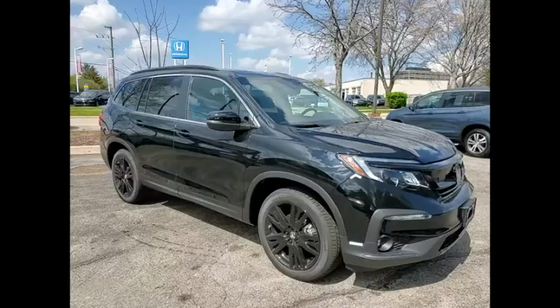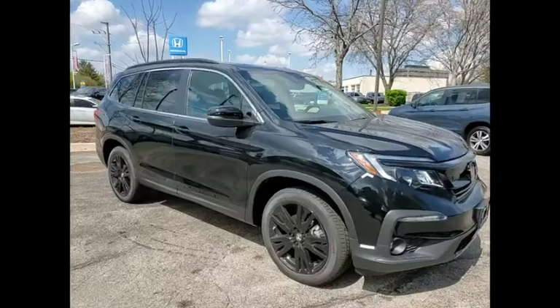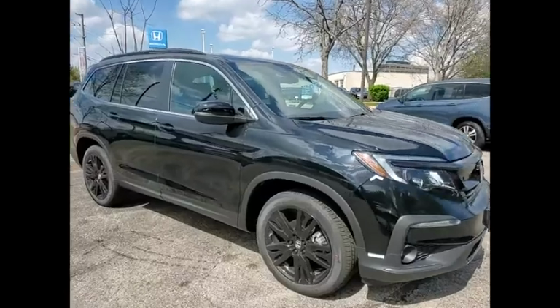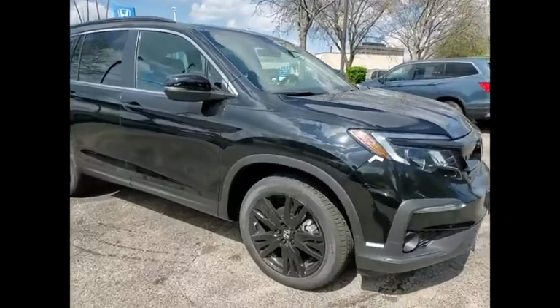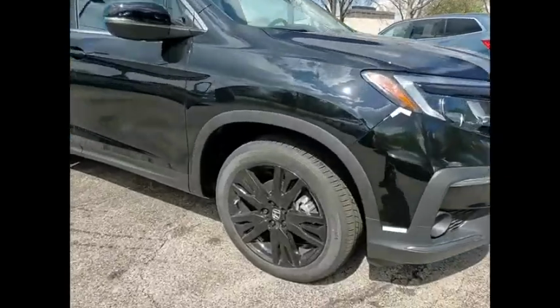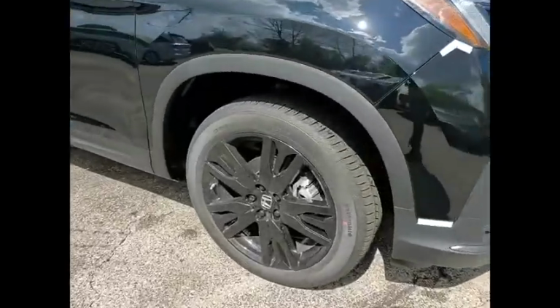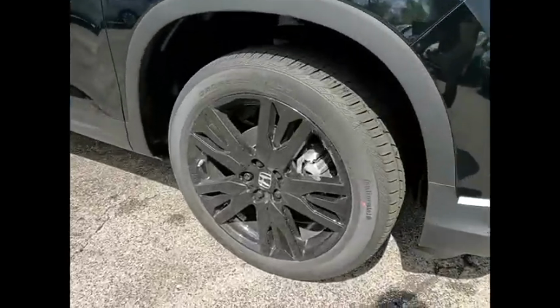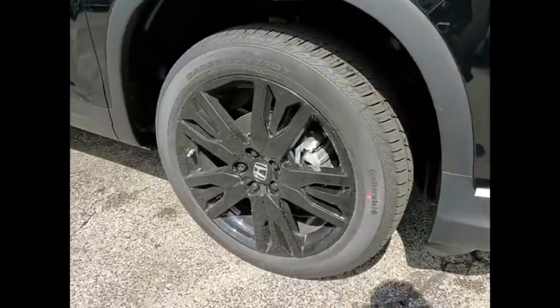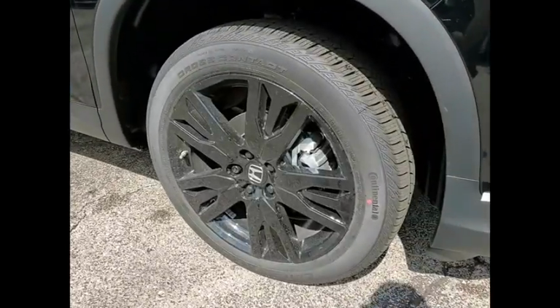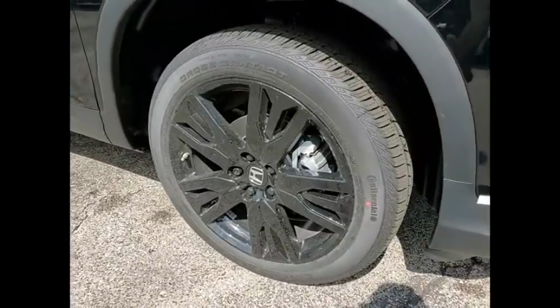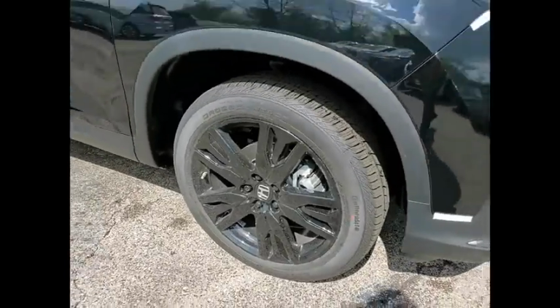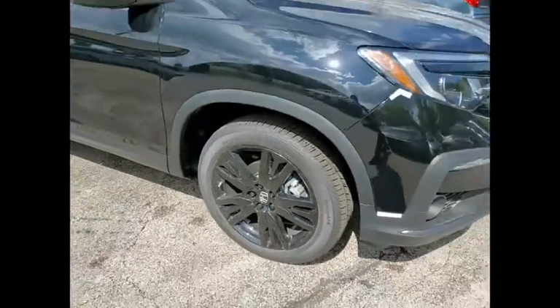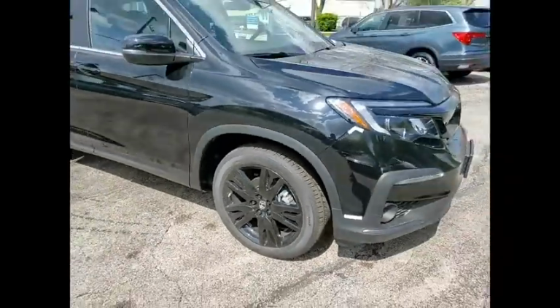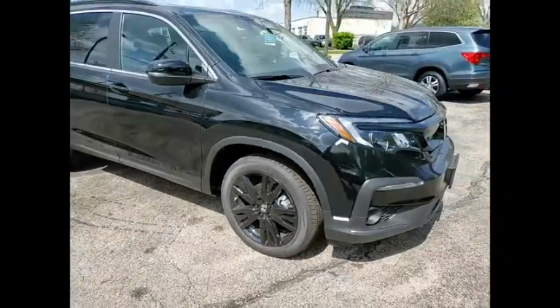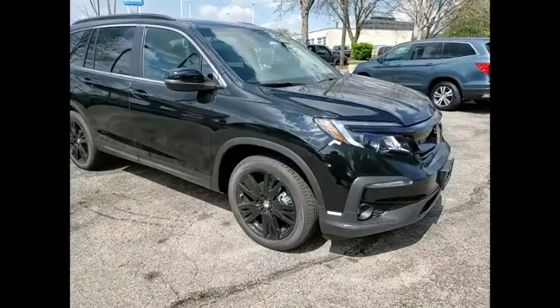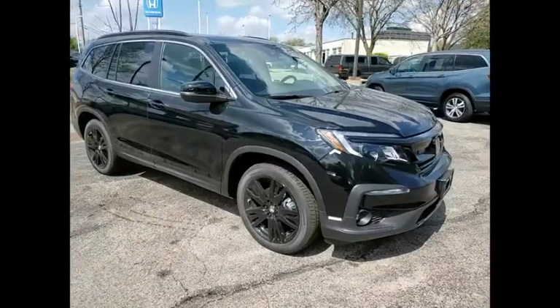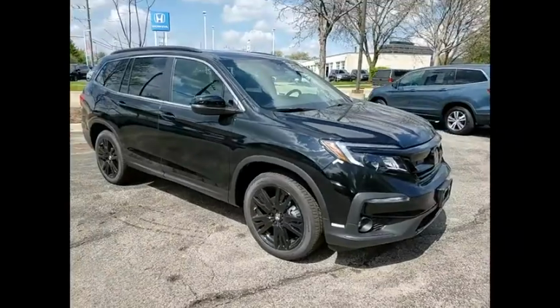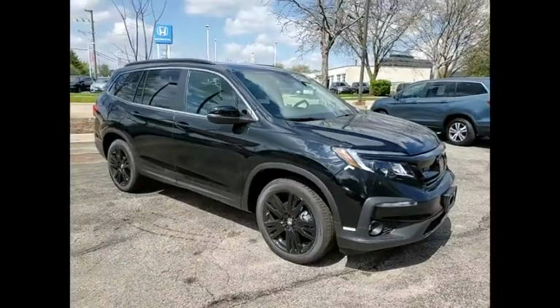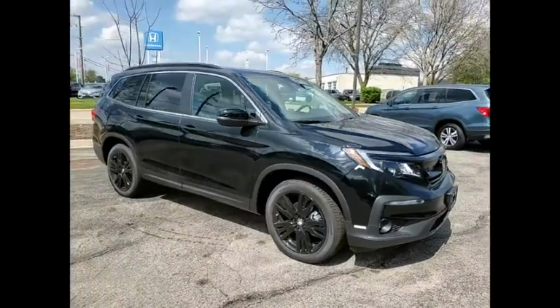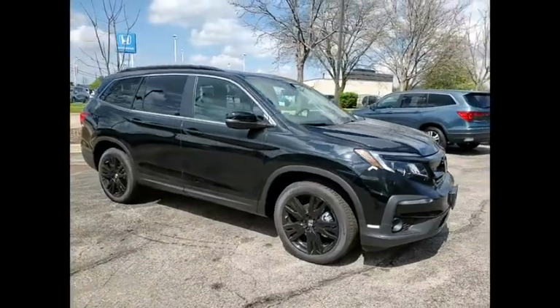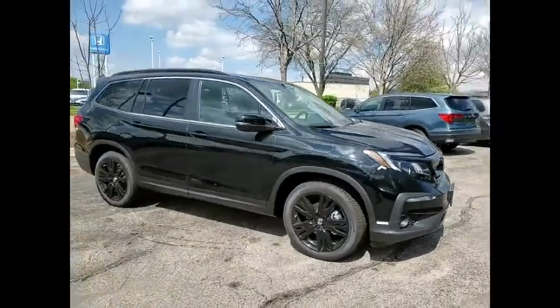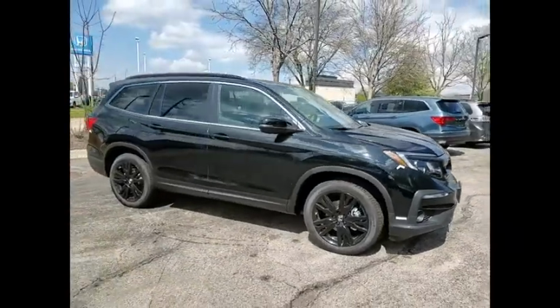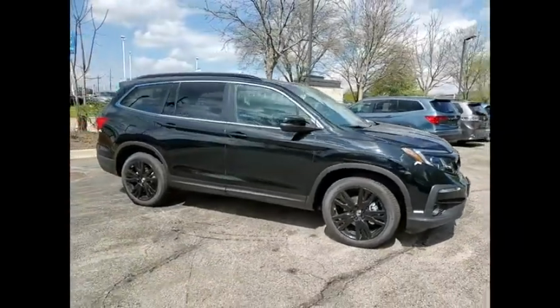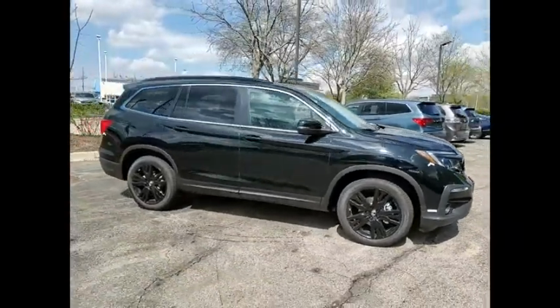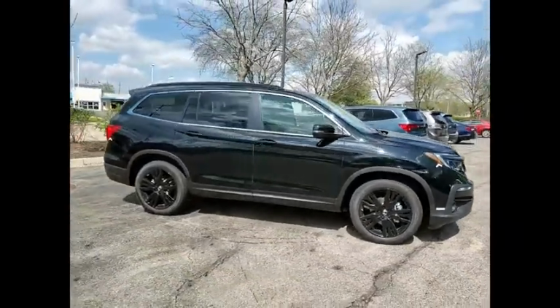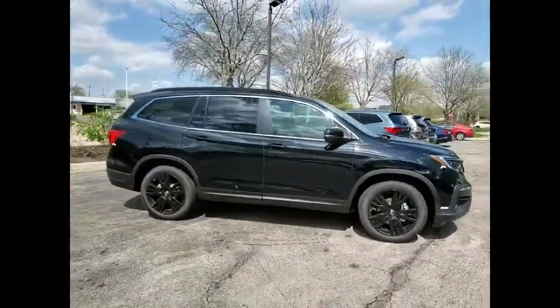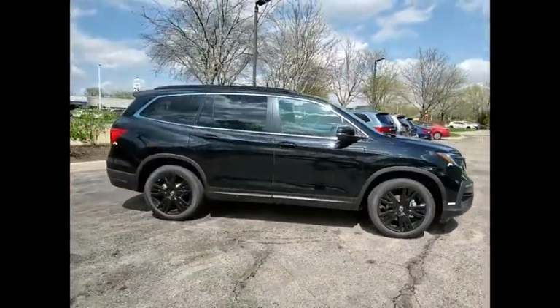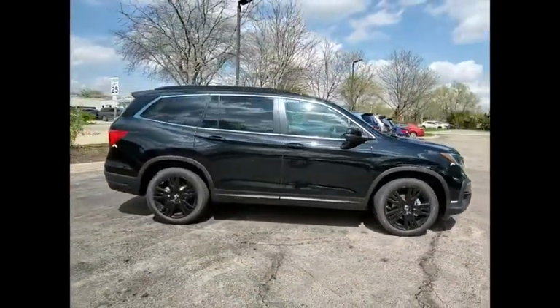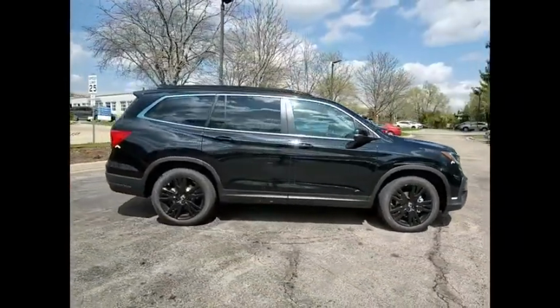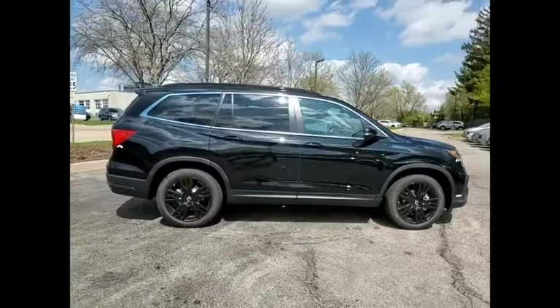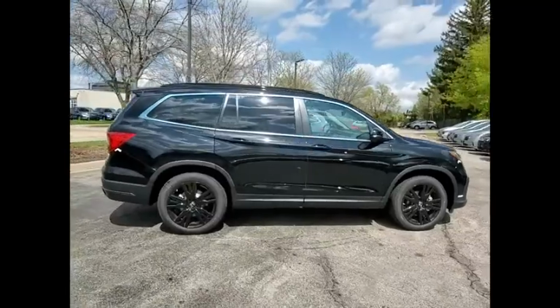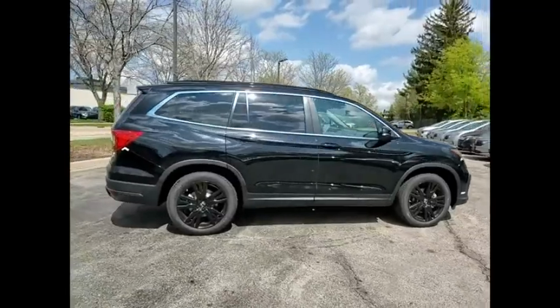Take a ride in the 2021 Pilot. Optimal utility. Indulgent interior. Powerful performer. You'll be ready for almost anything in the Honda Pilot.